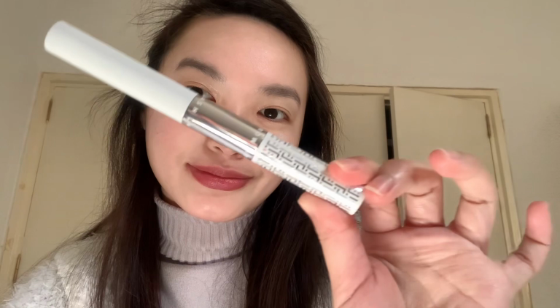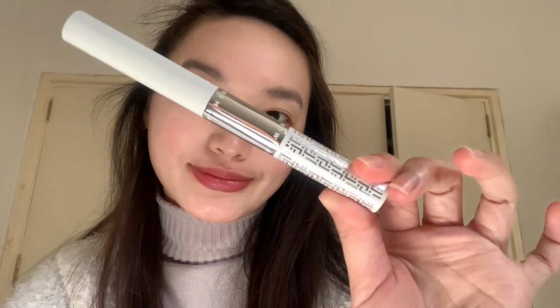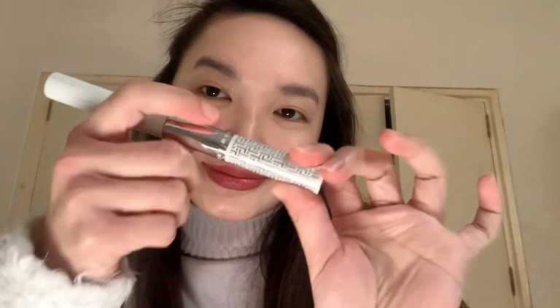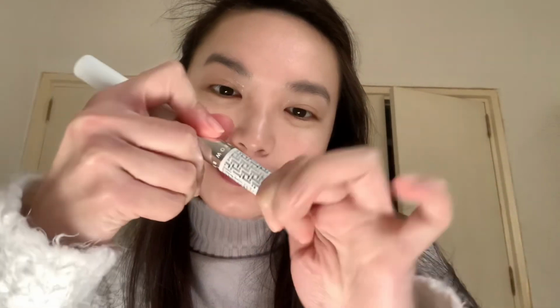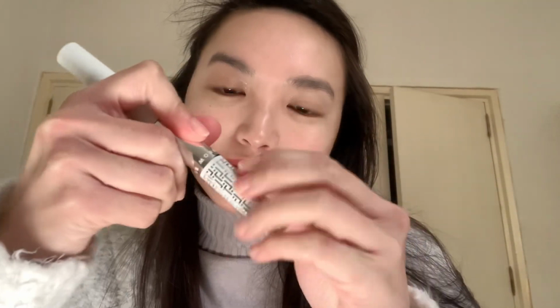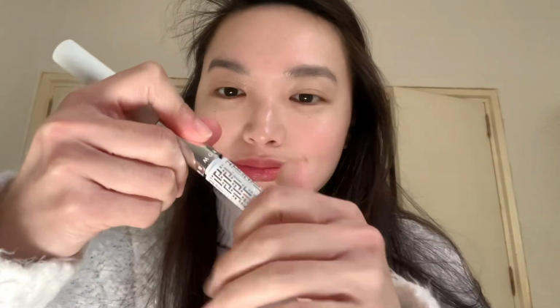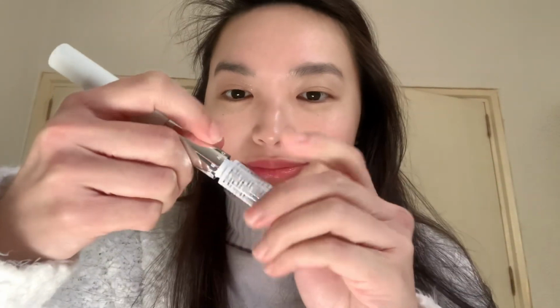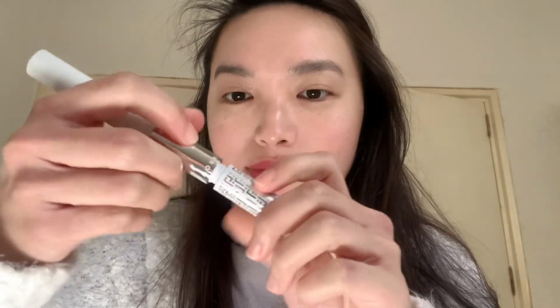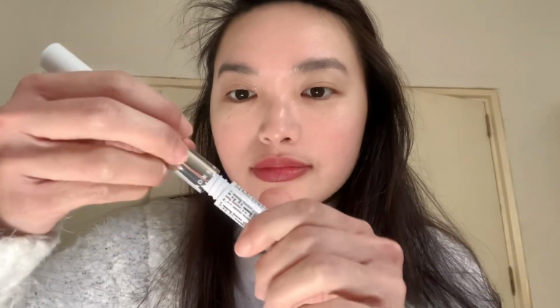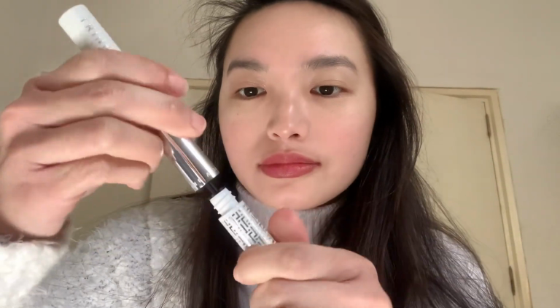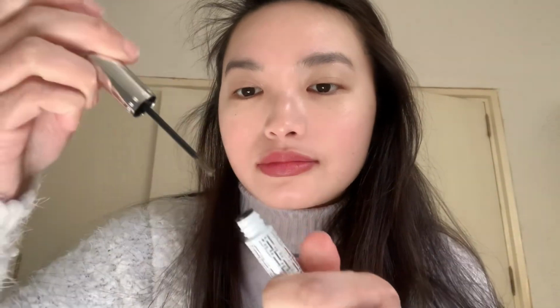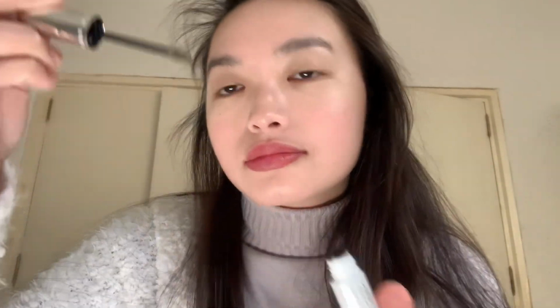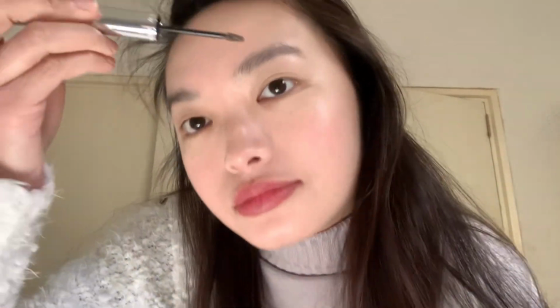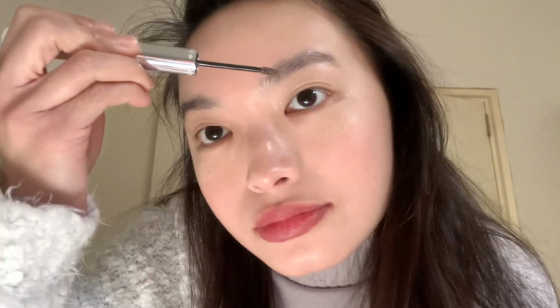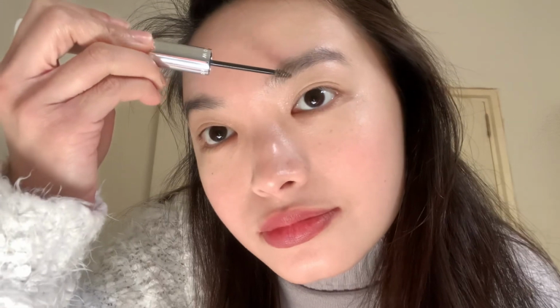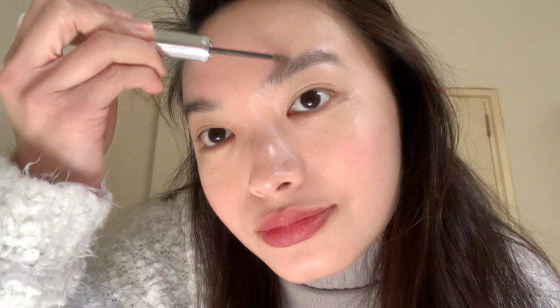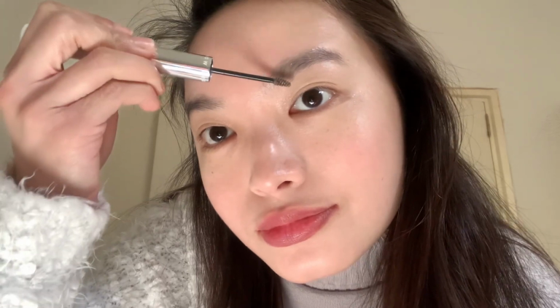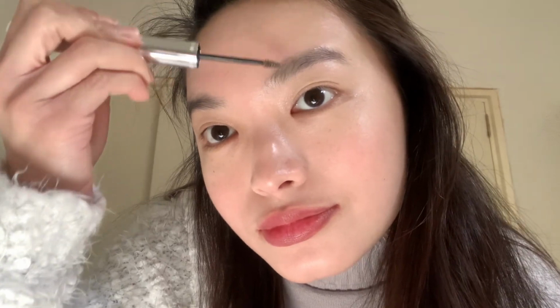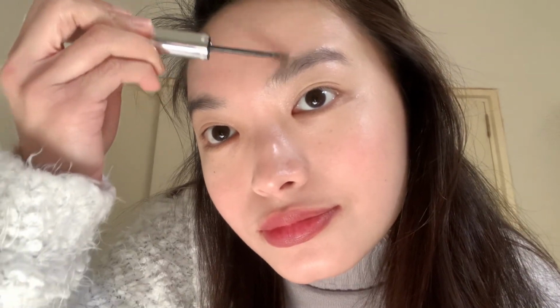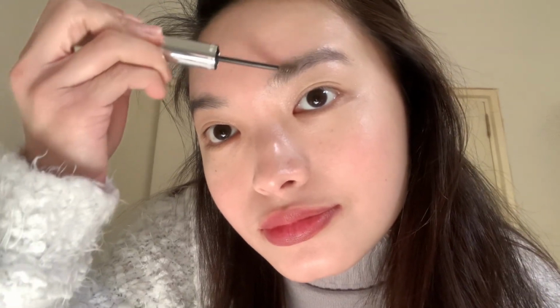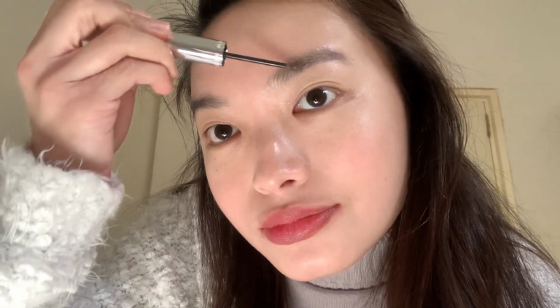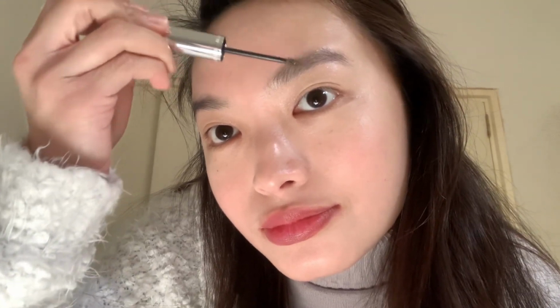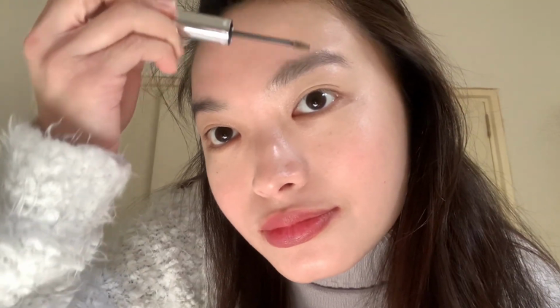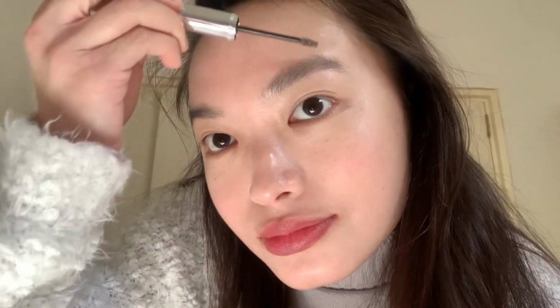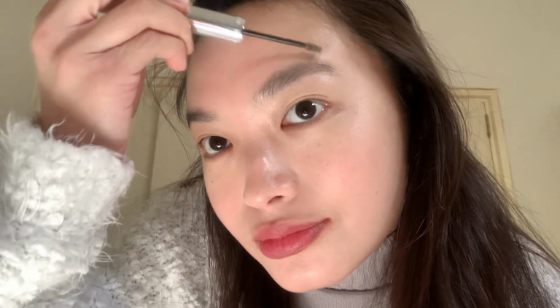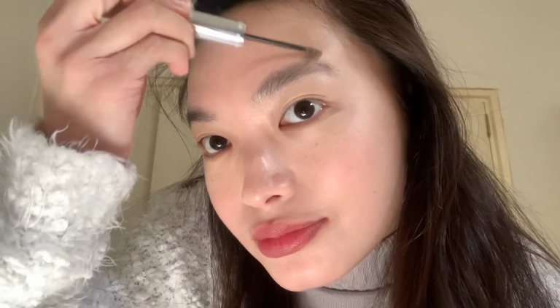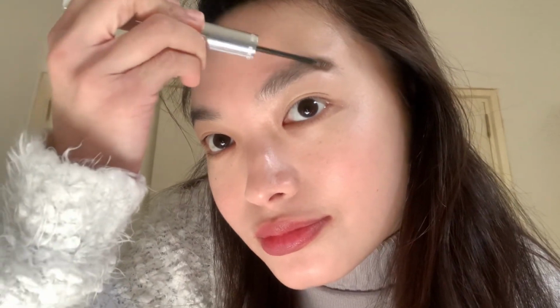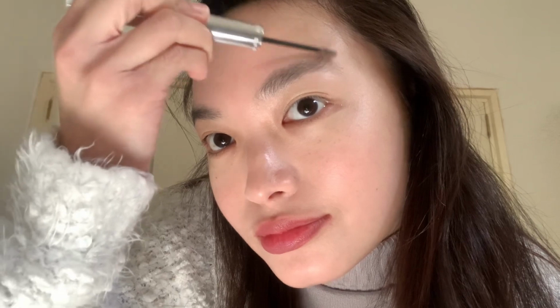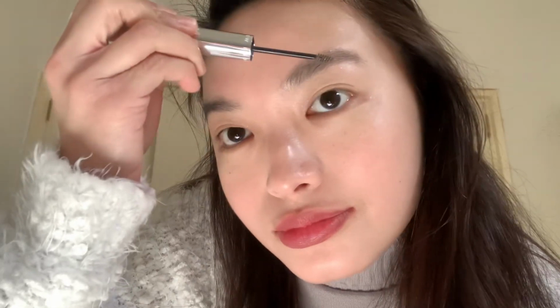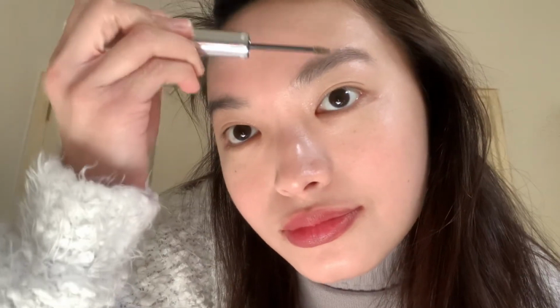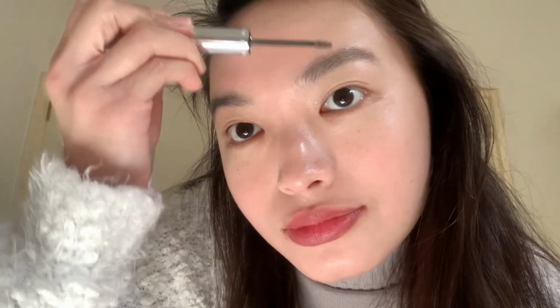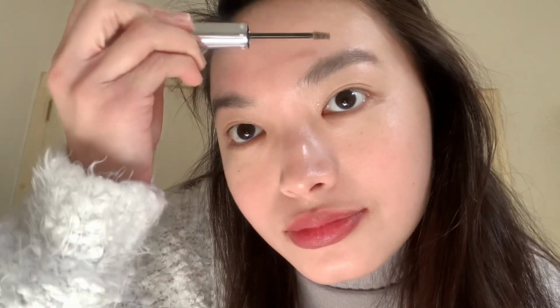Next is the Lash-to-Brow dual-ended definer for lashes and brows. I have the shade Chestnut. I just brush my eyebrows upwards.